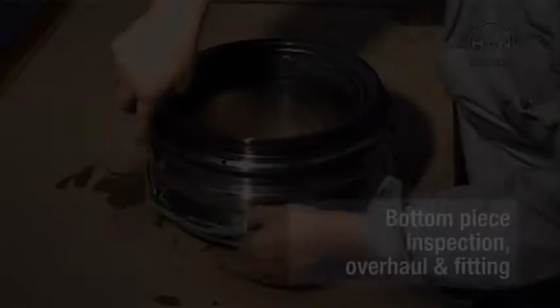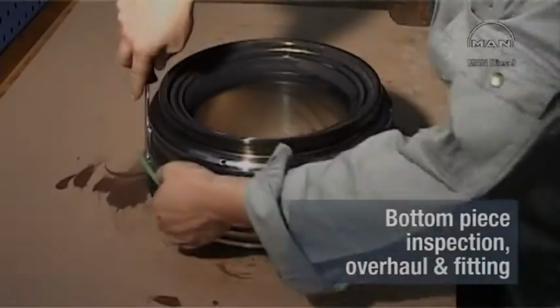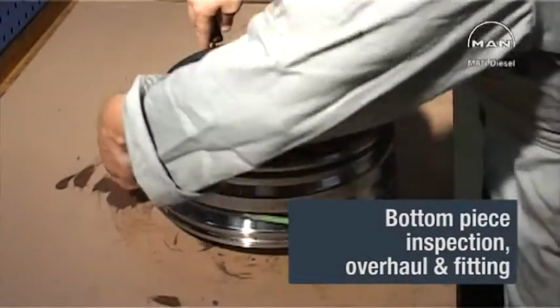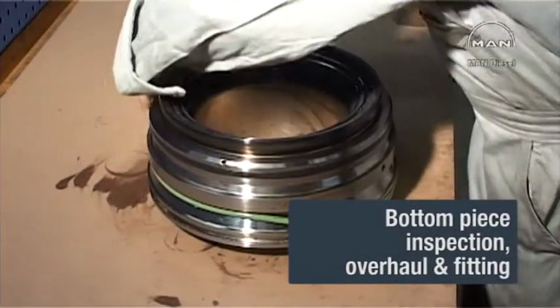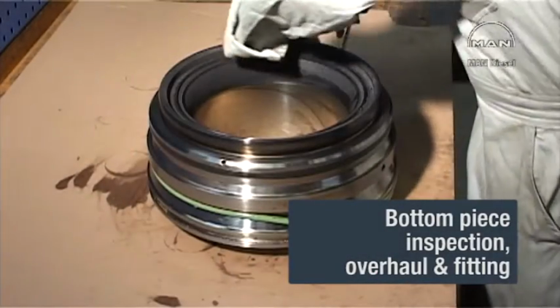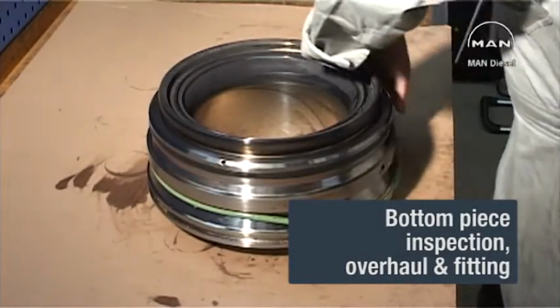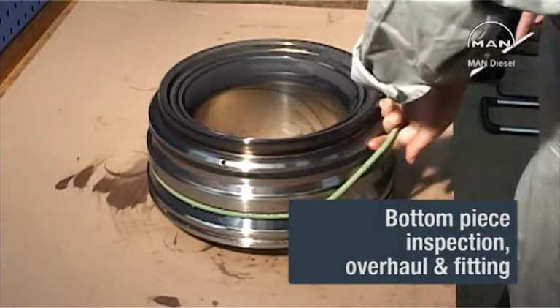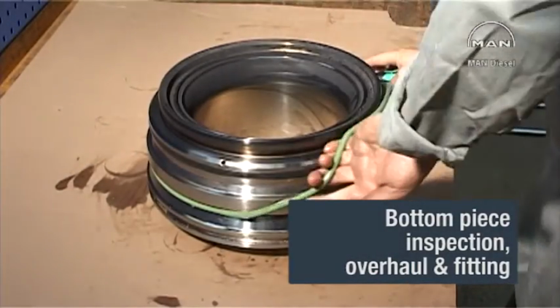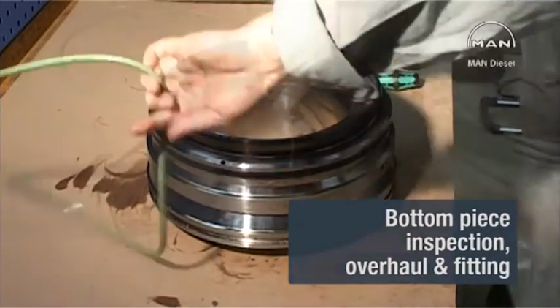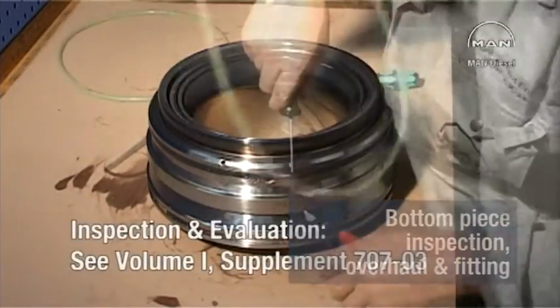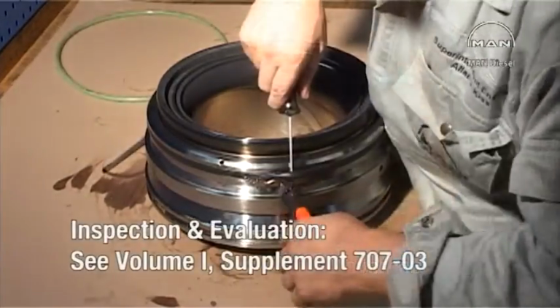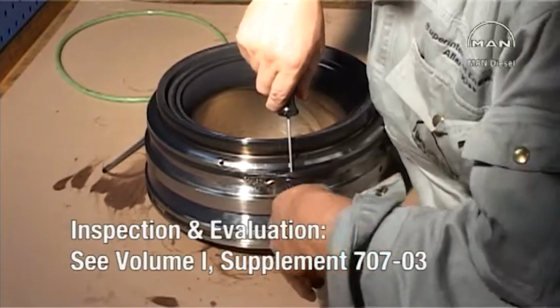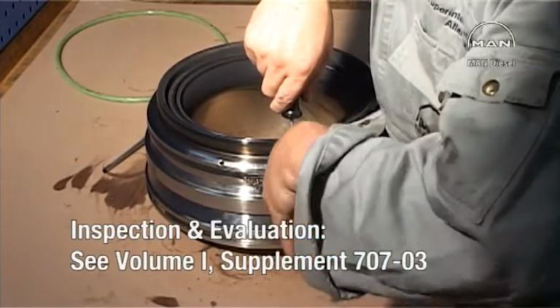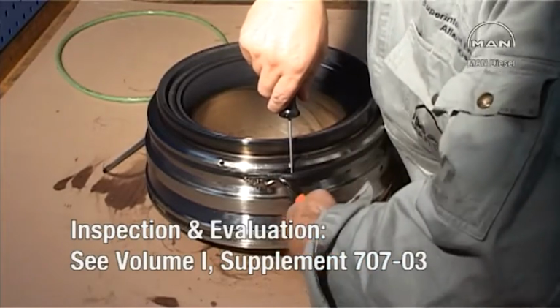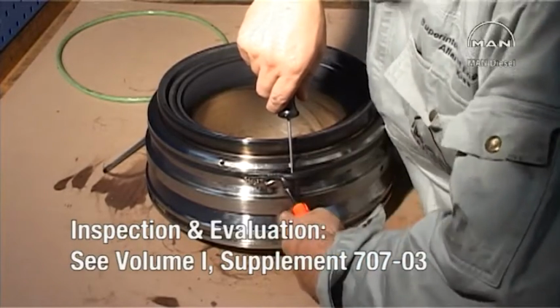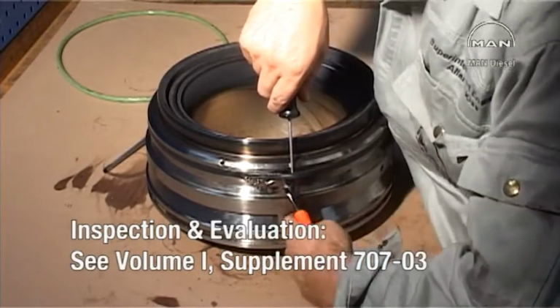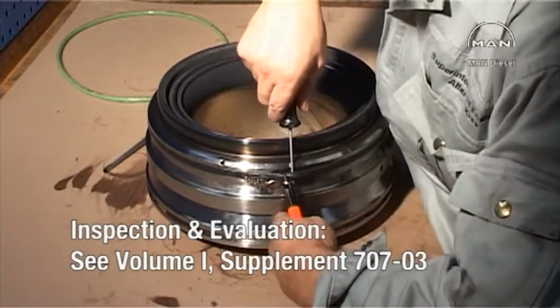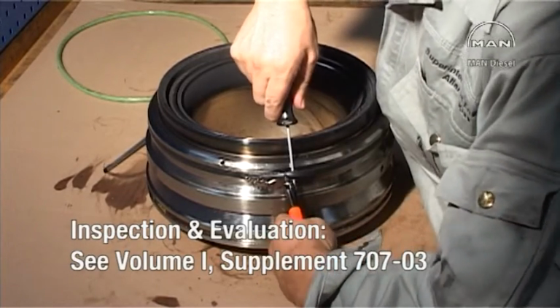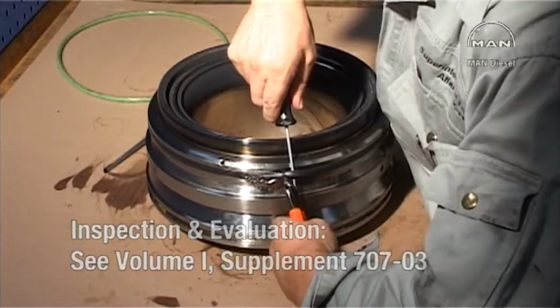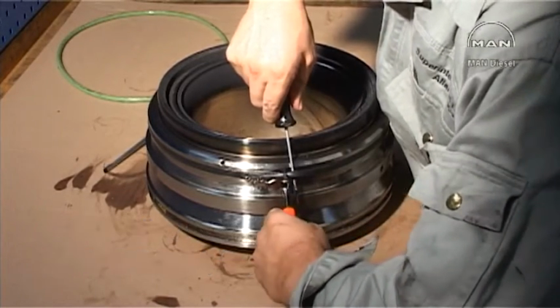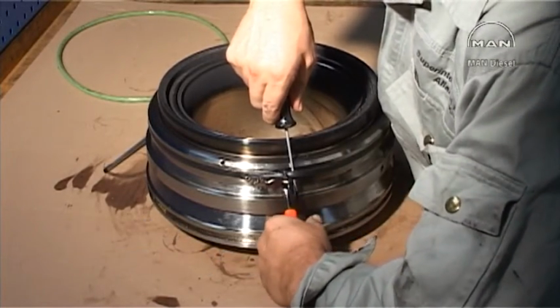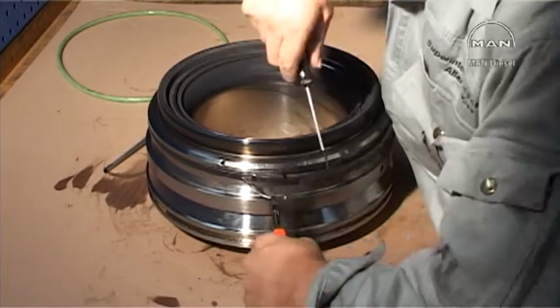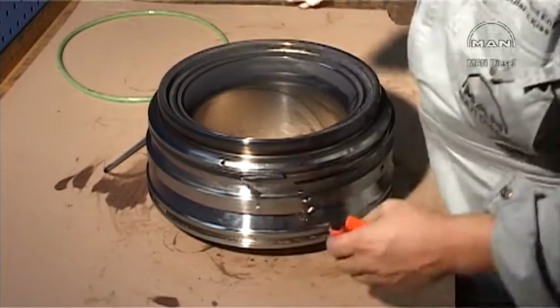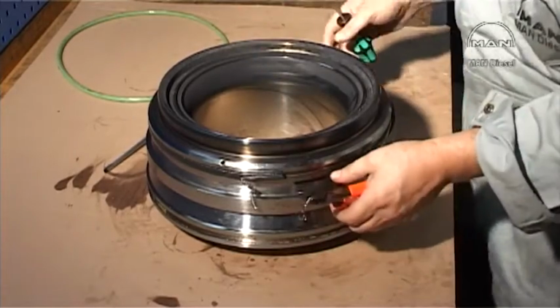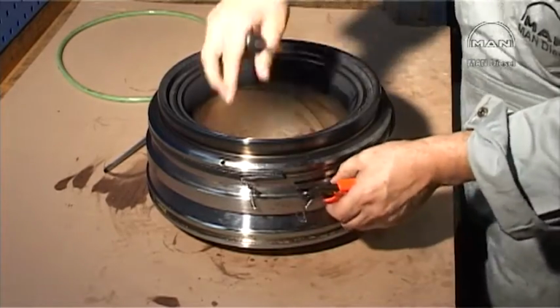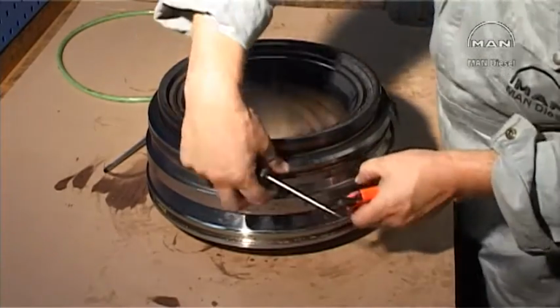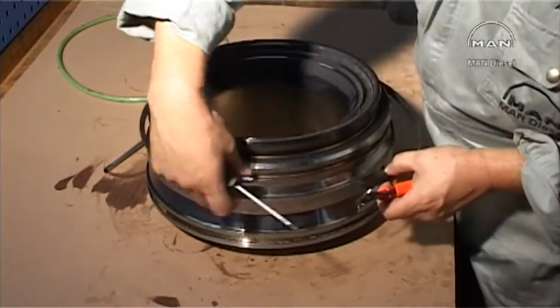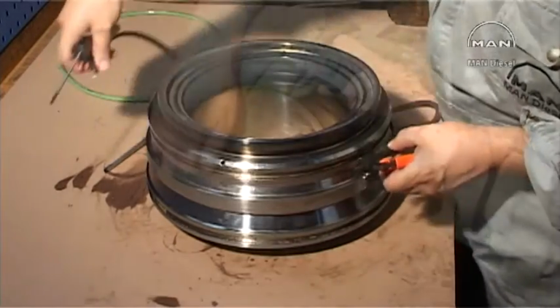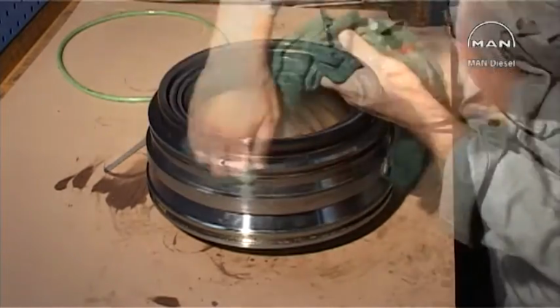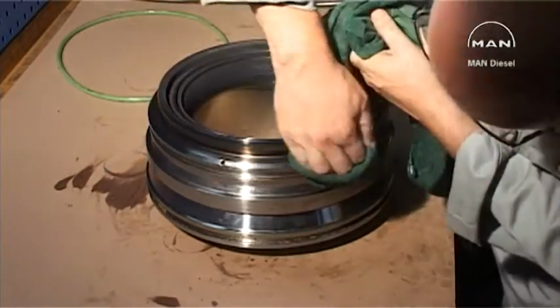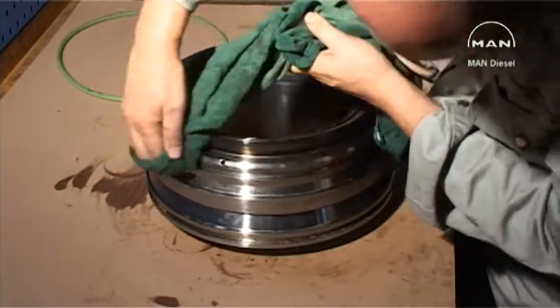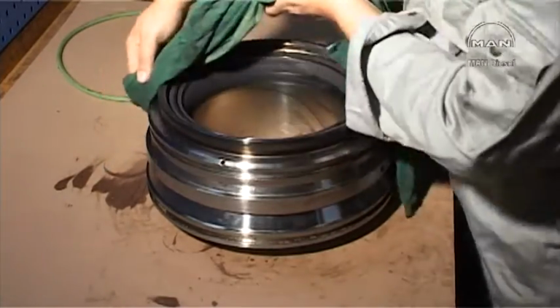Inspect and evaluate the bottom piece according to Volume 1, Supplement 70703 of the instruction manual. Remove and destroy the O-rings. Thoroughly clean the bottom piece.